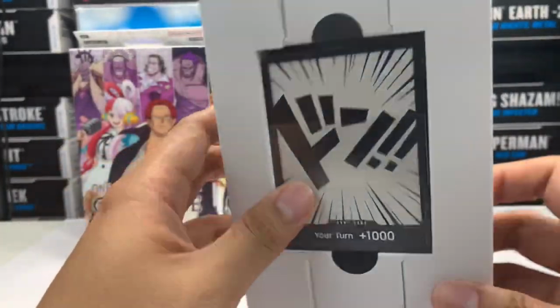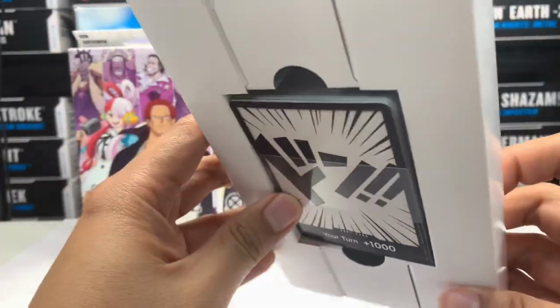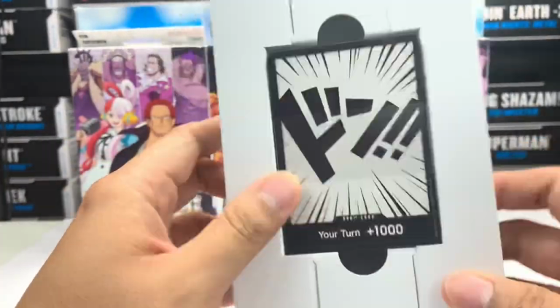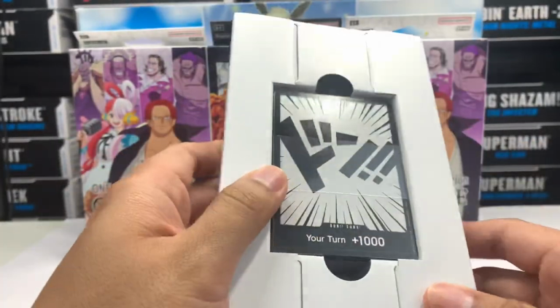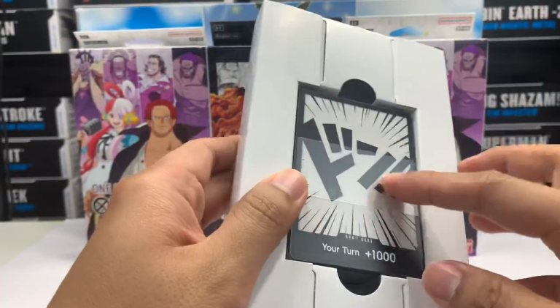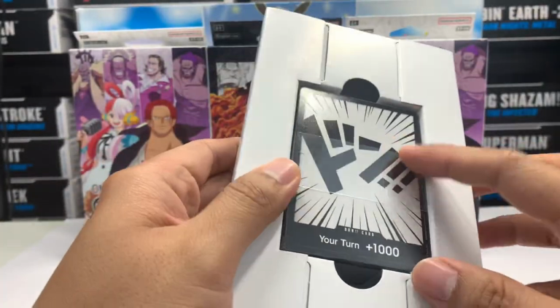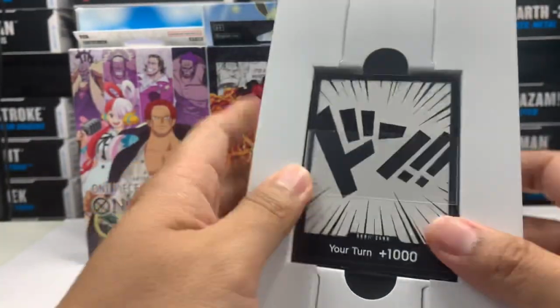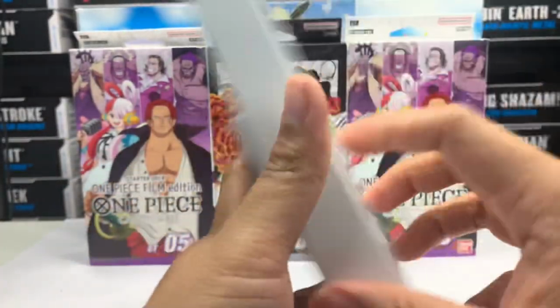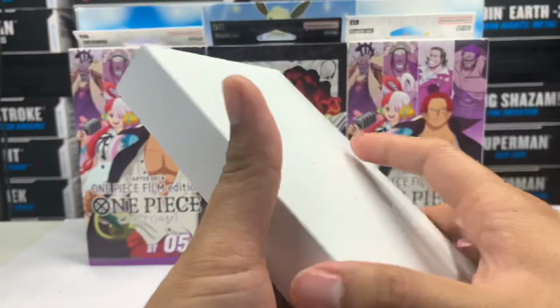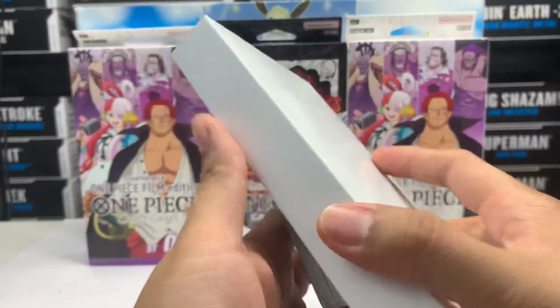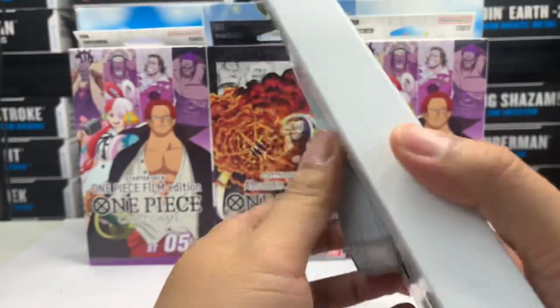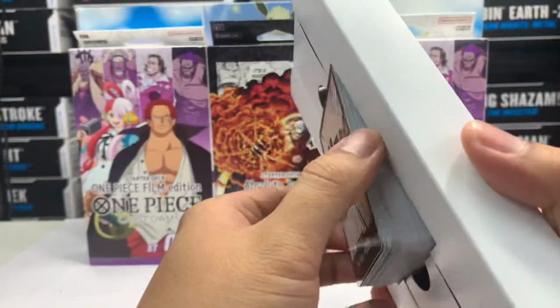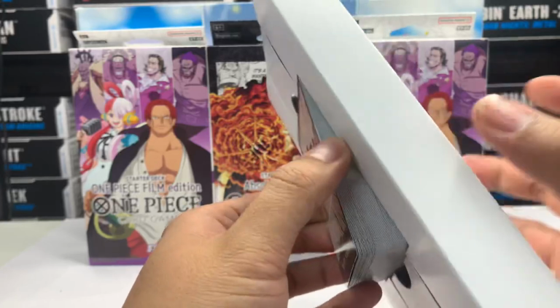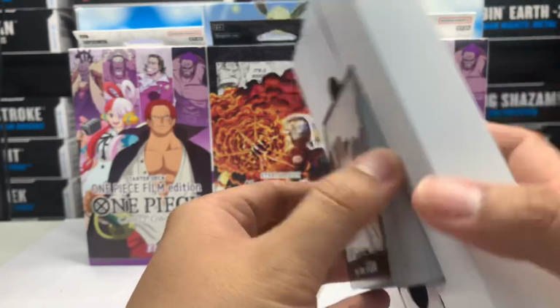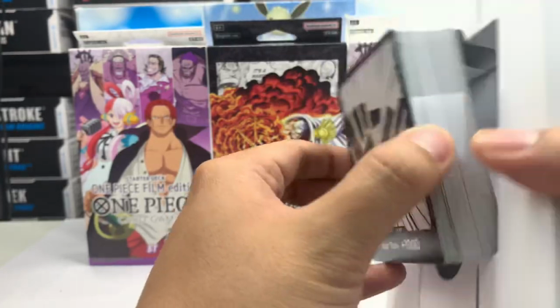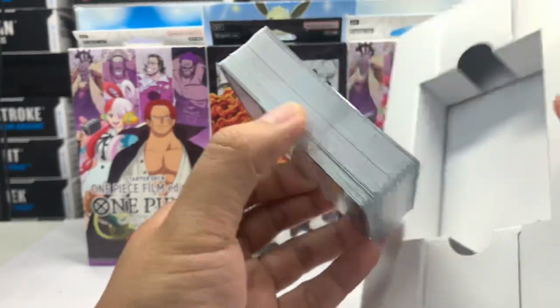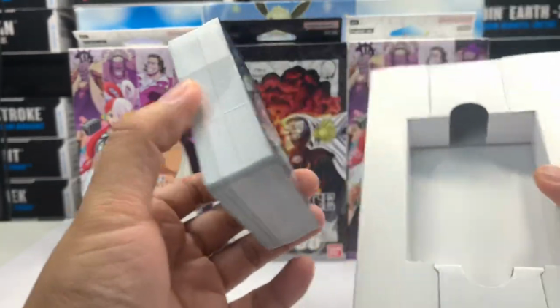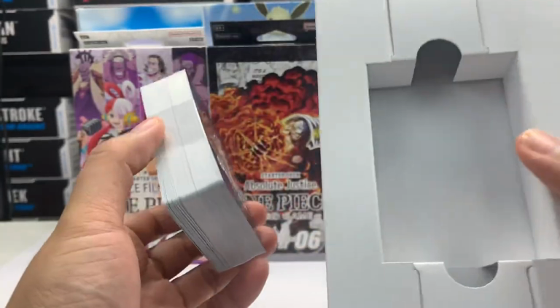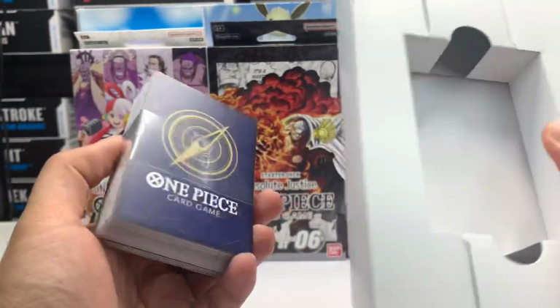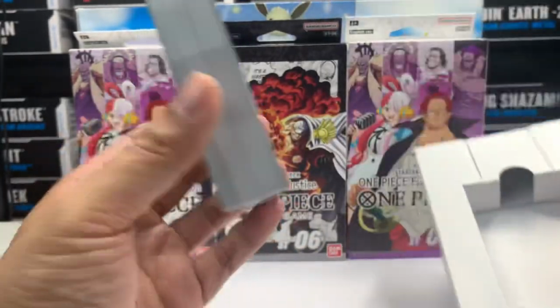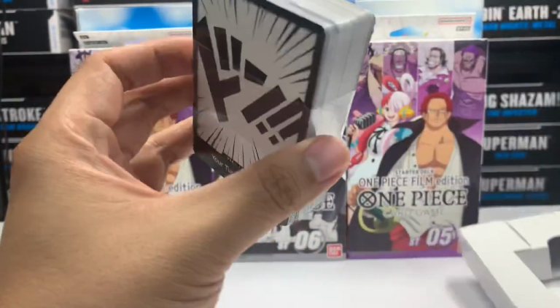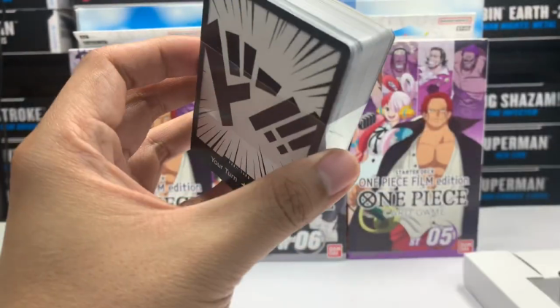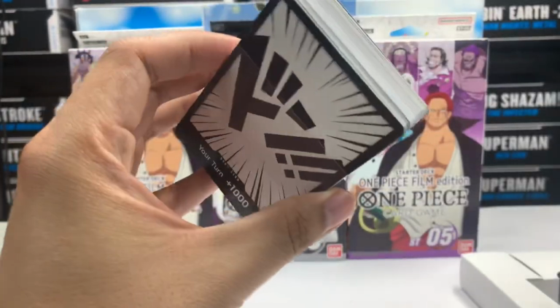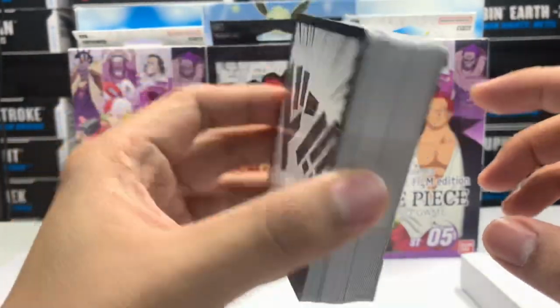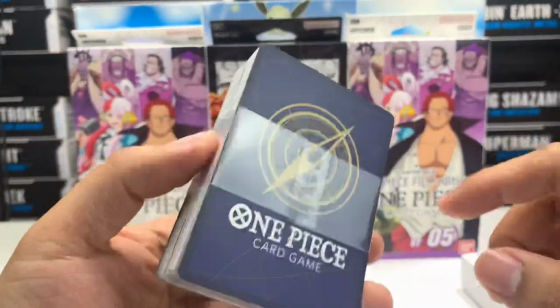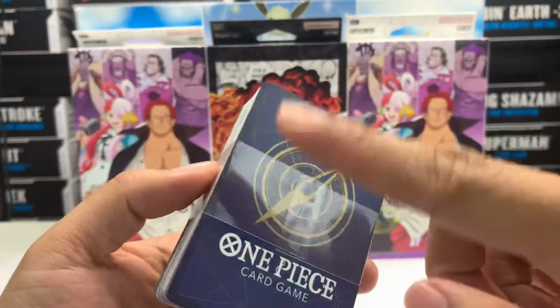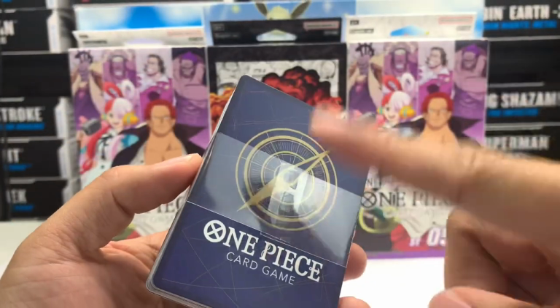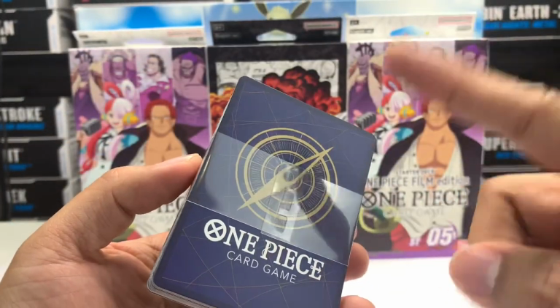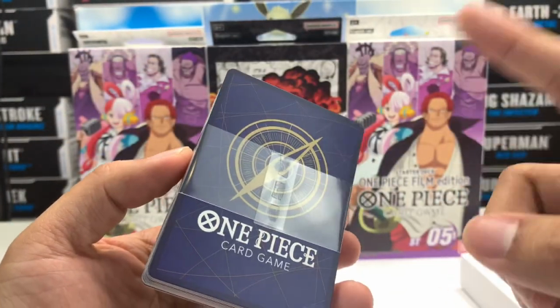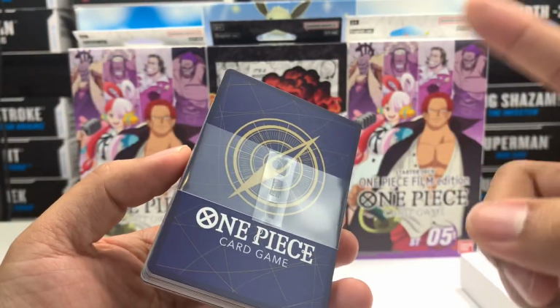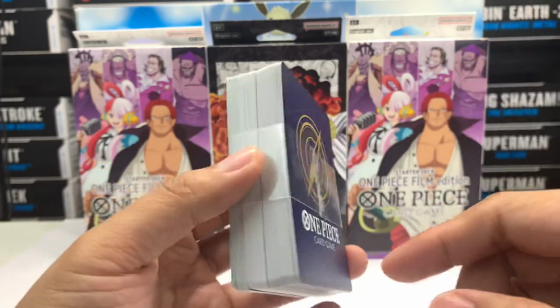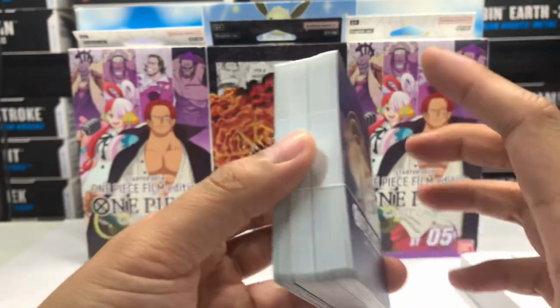So we've got here — this is just like a cardboard insert. And you get your cards. There's no plastic seal in this one, just a simple plastic that holds them together.